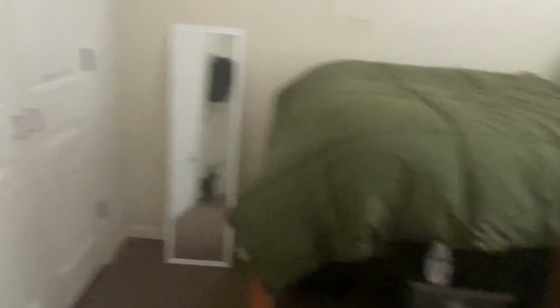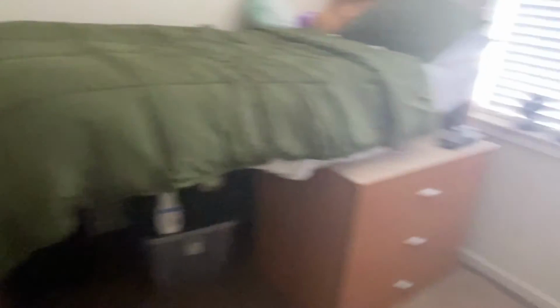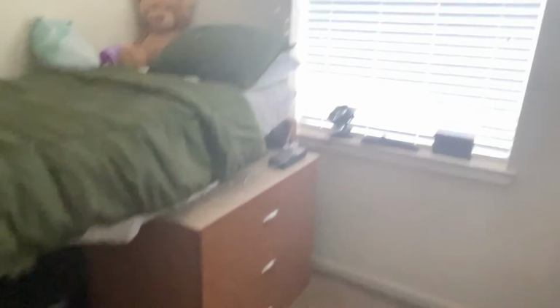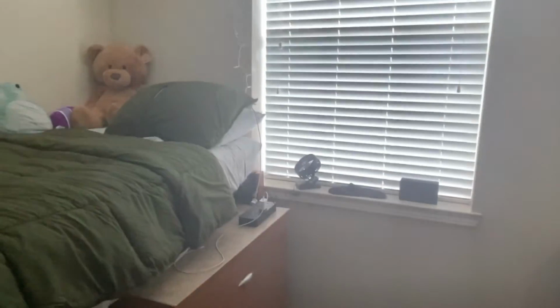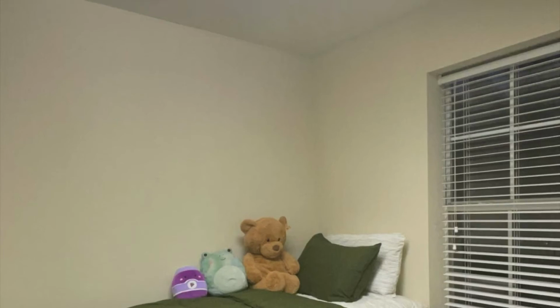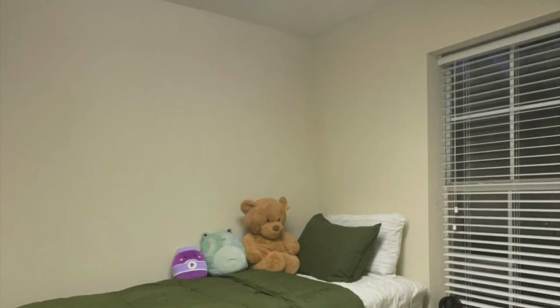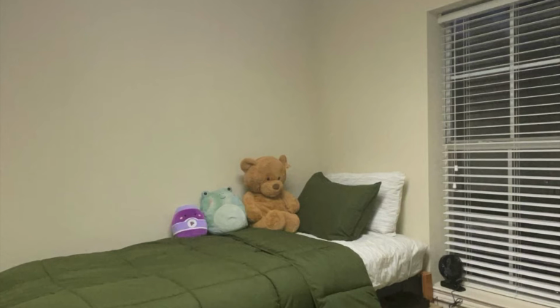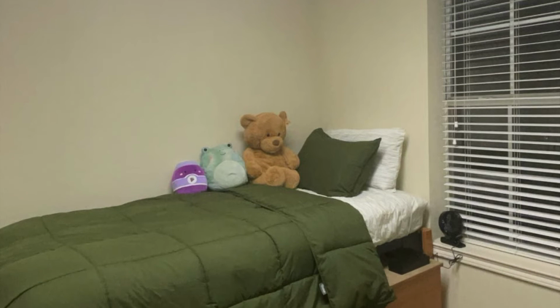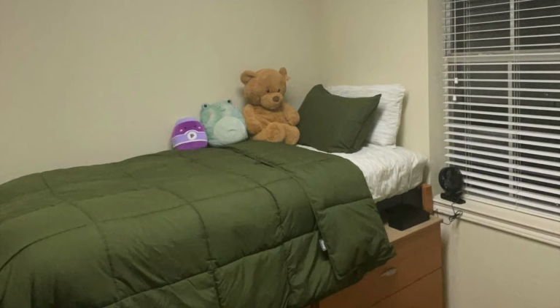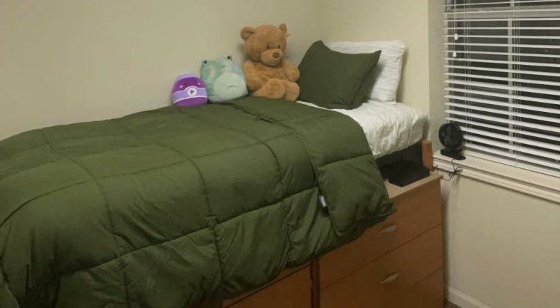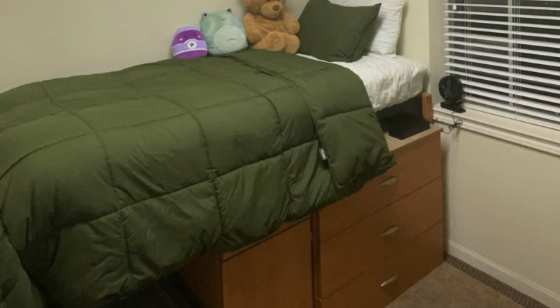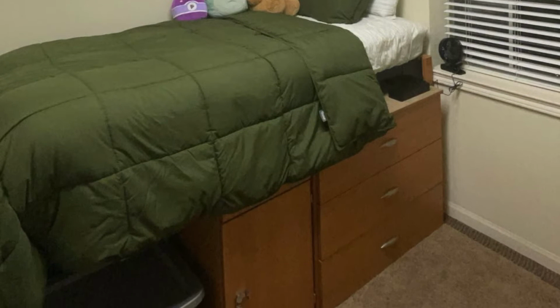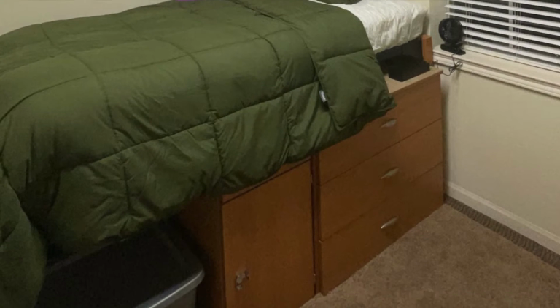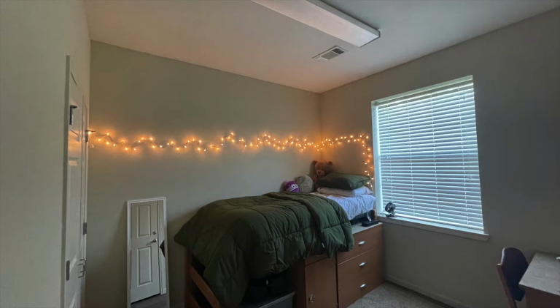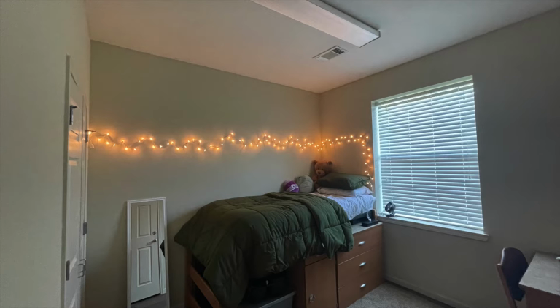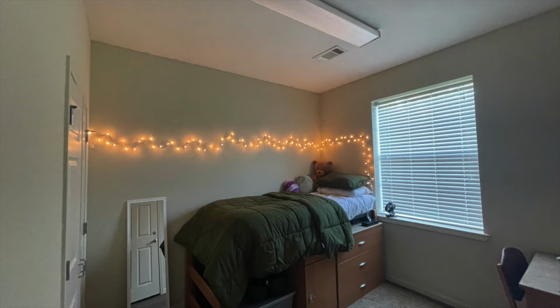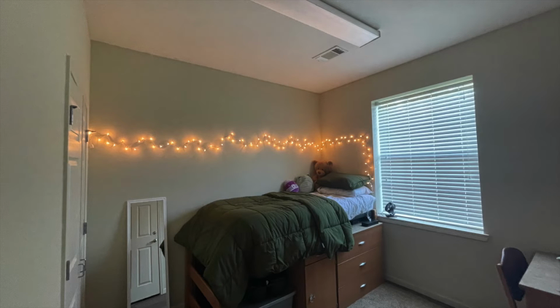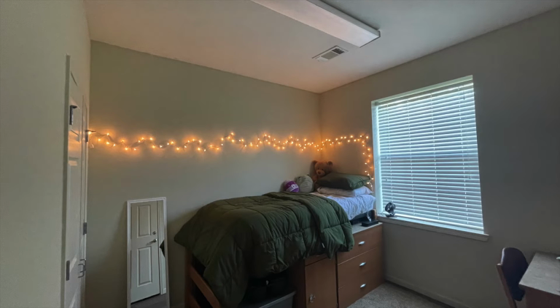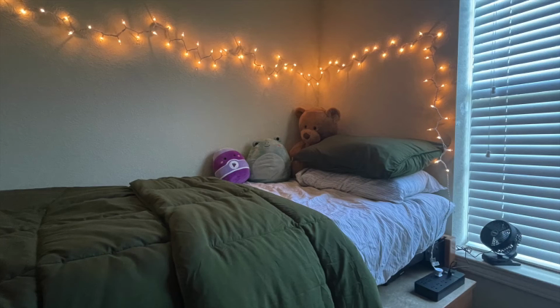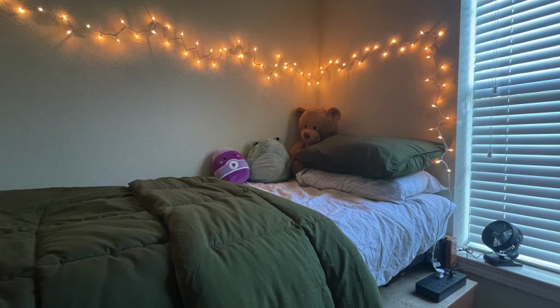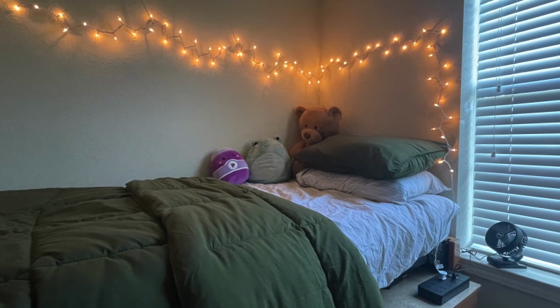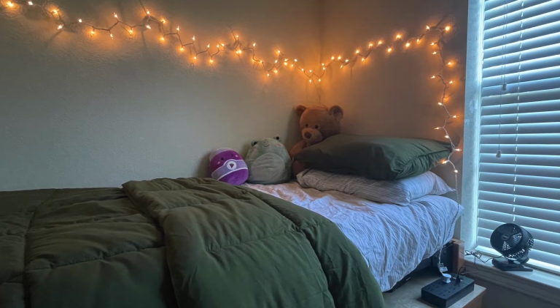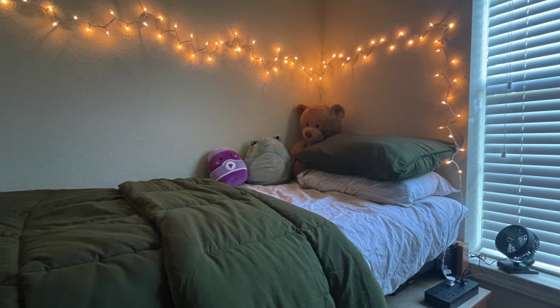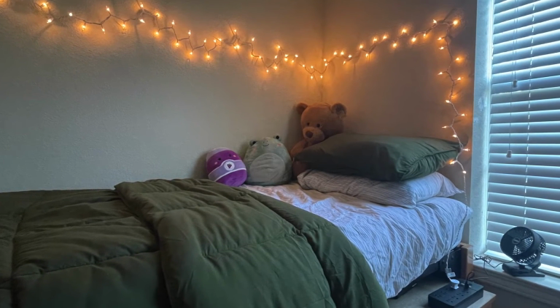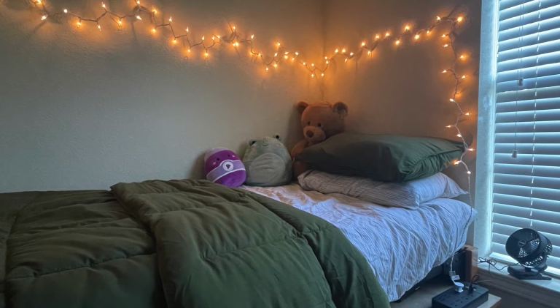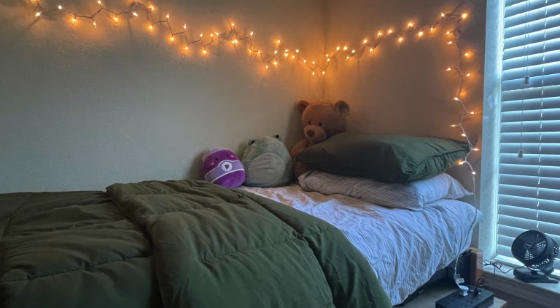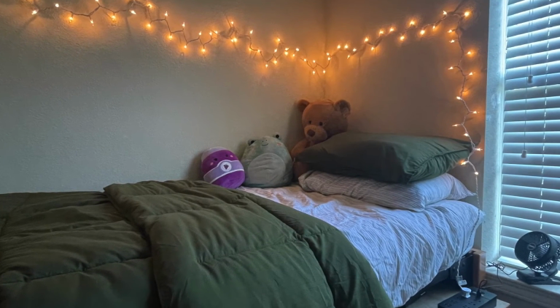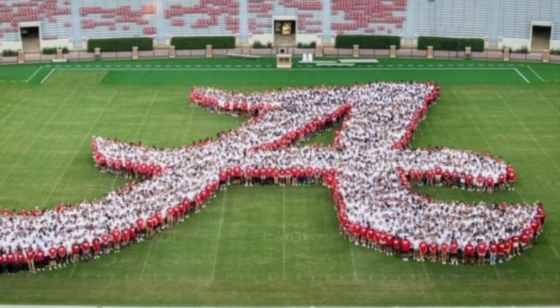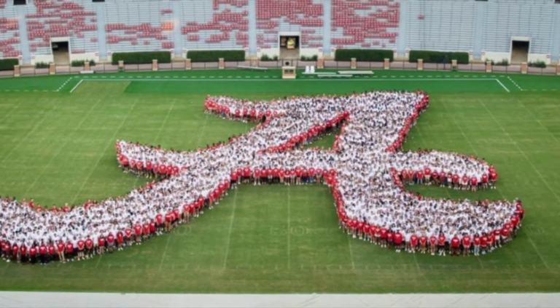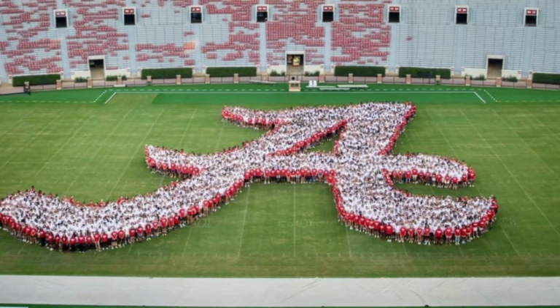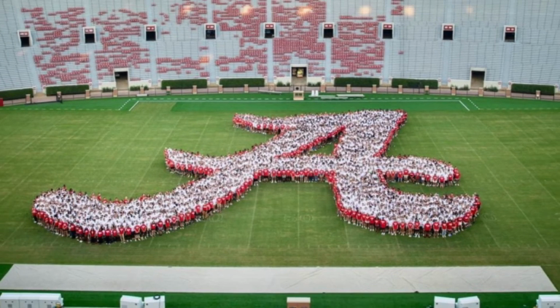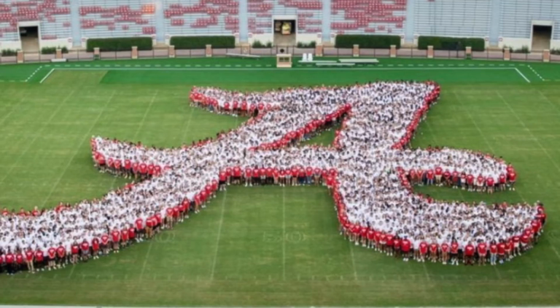When I looked online I found literally next to no information about Ridgecrest East and West, so I hope this gives you some insight if that's one of the dorms you're looking at. I'll be making more college-related content in the future, so I hope to see you then. Roll Tide!